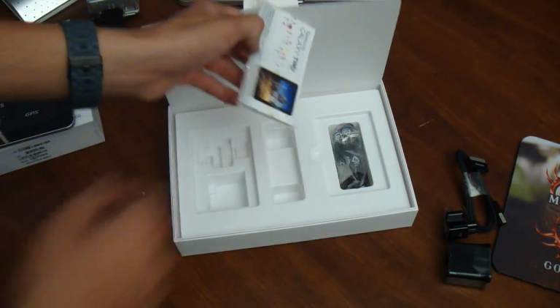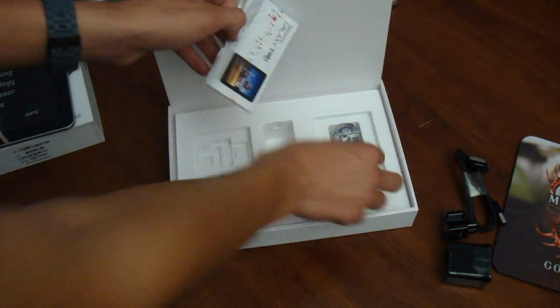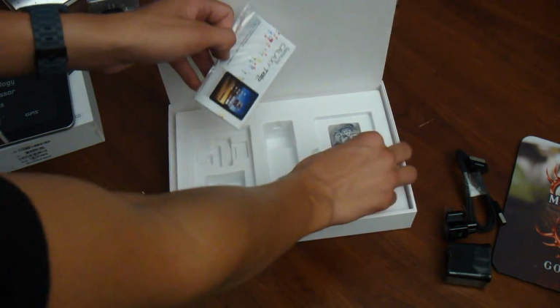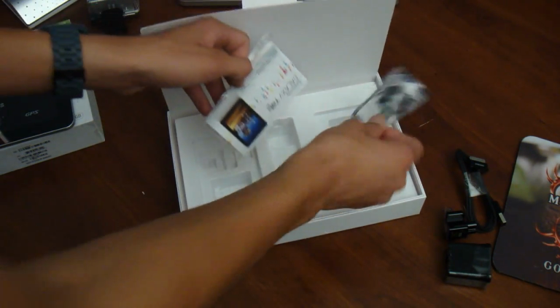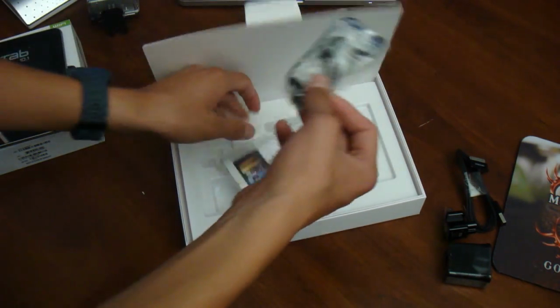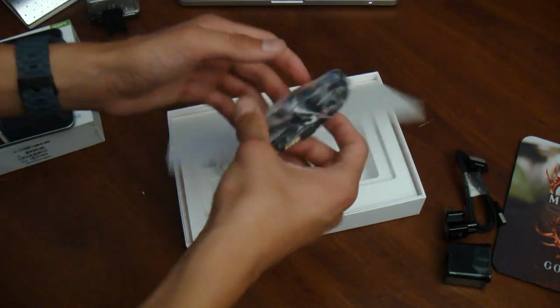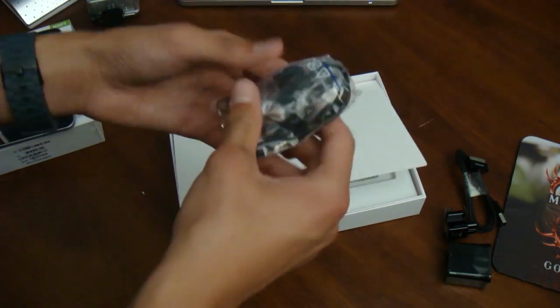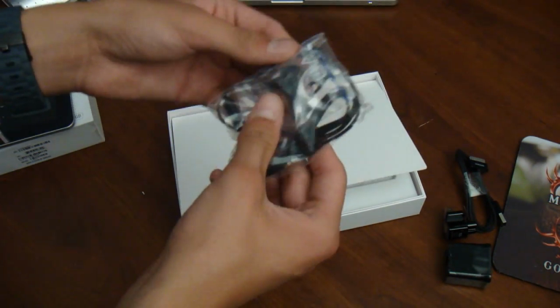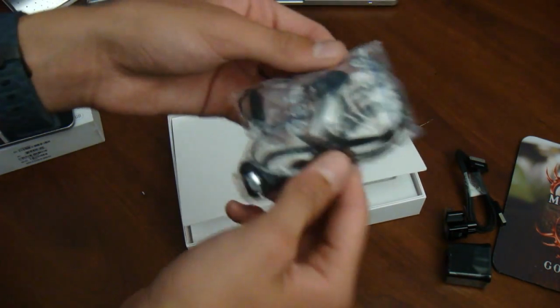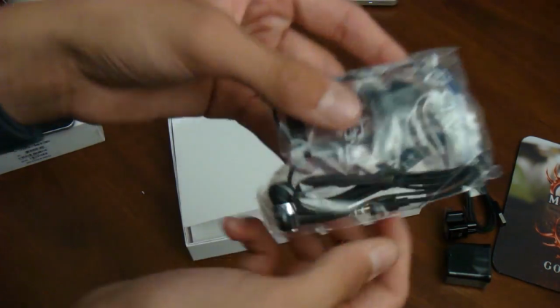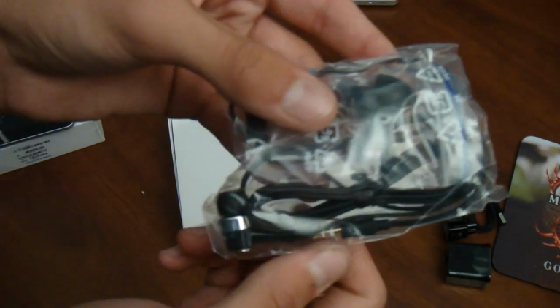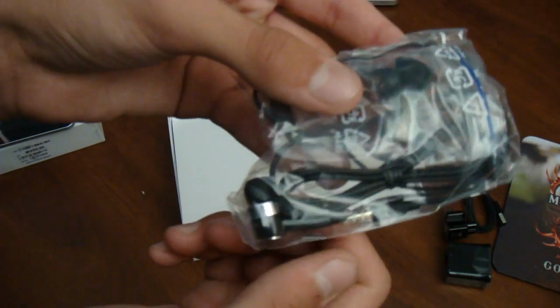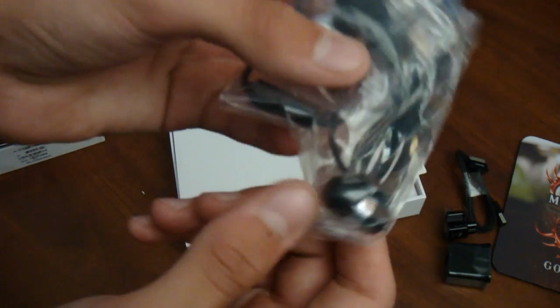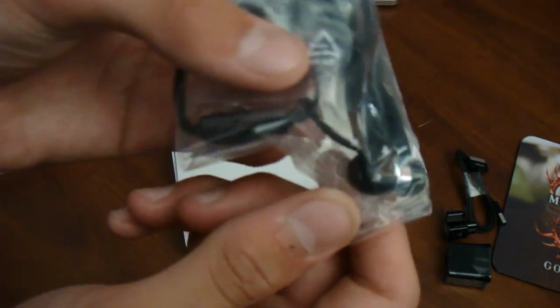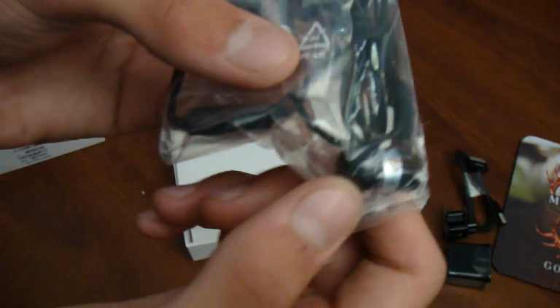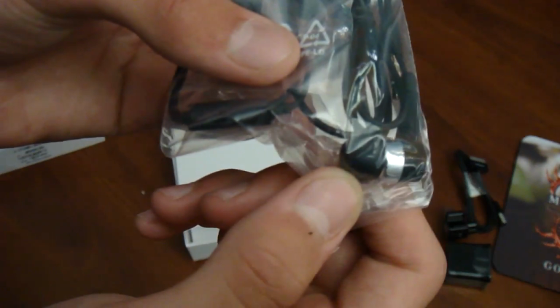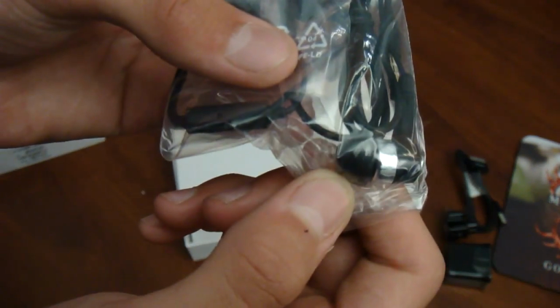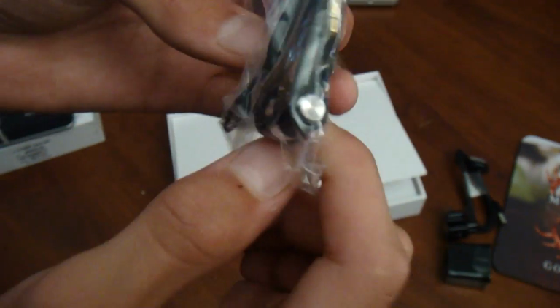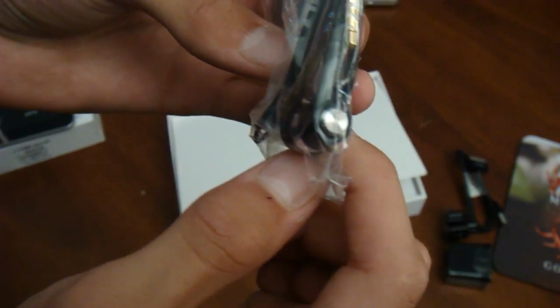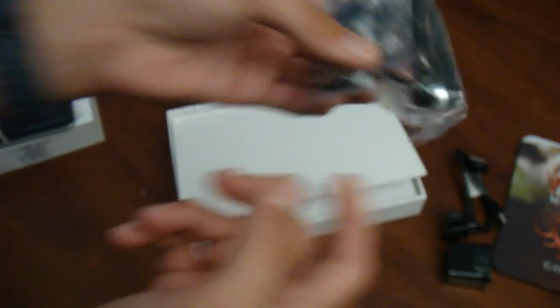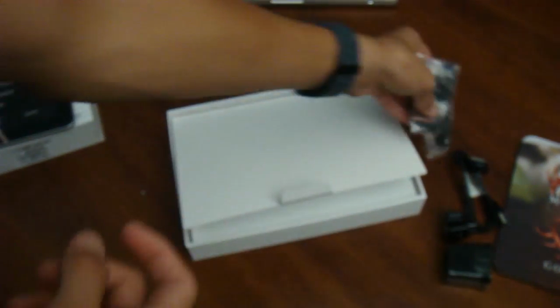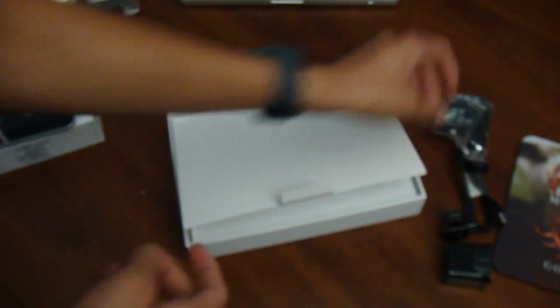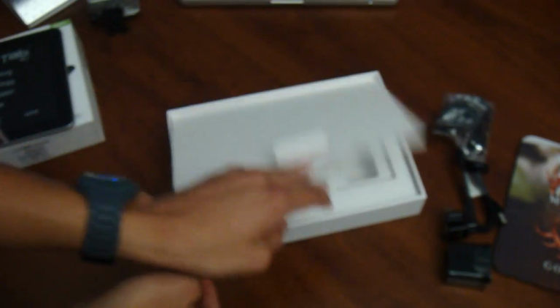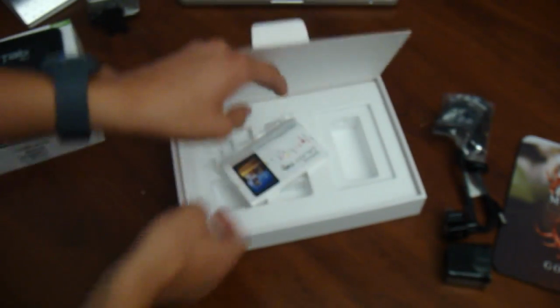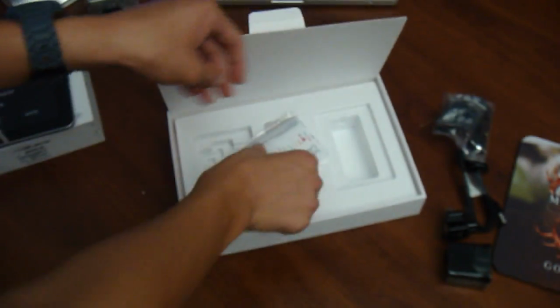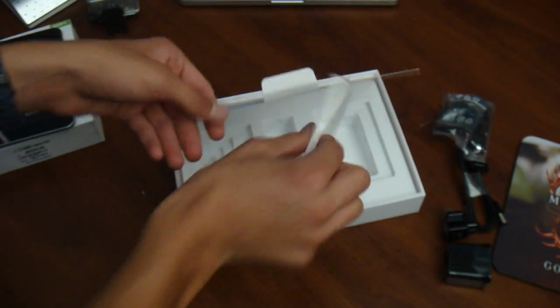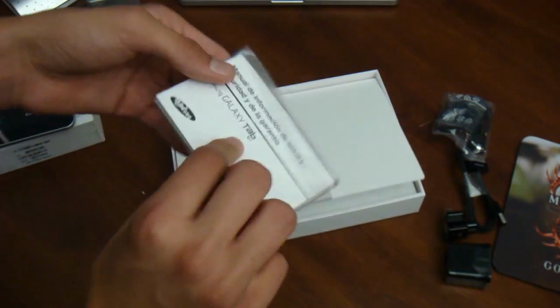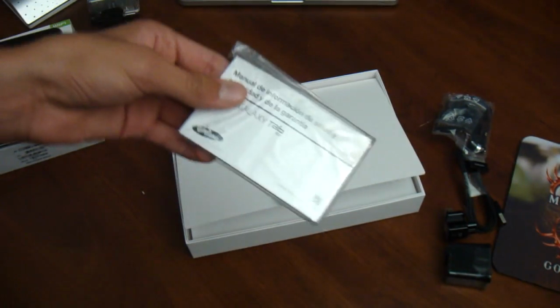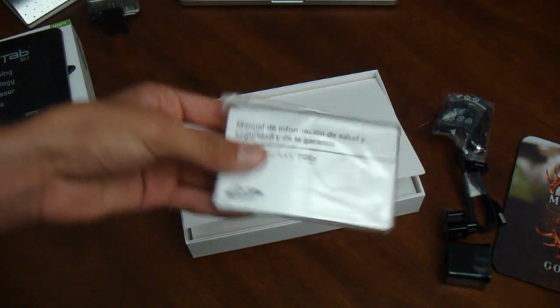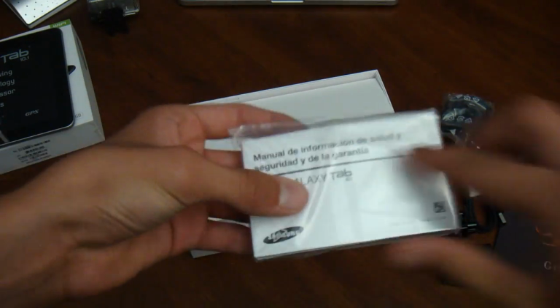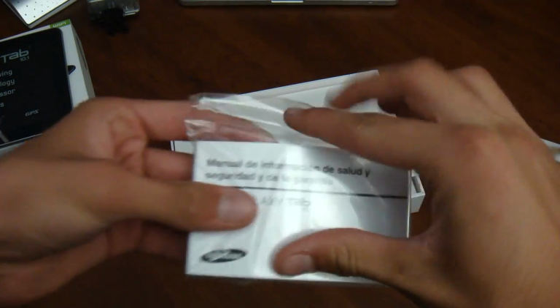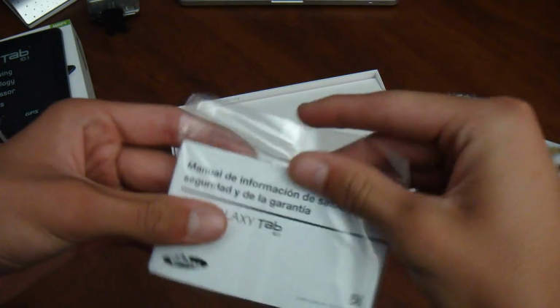Also in here we get a nice pair of in-ear headphones that come with a microphone and play/pause button. No volume up and down, but still very good to include — most tablets don't come with headphones.